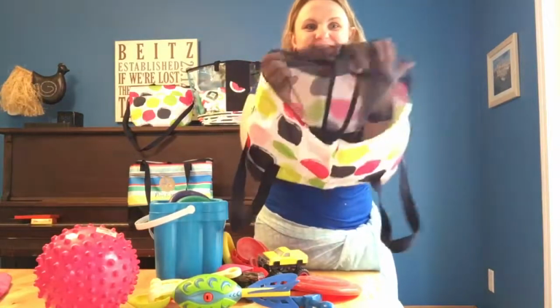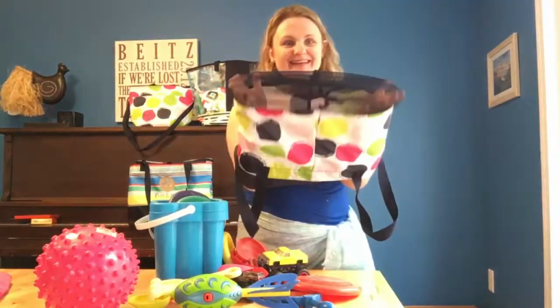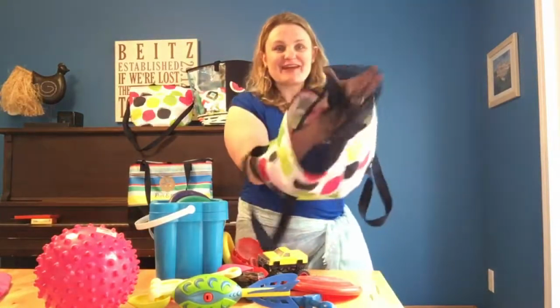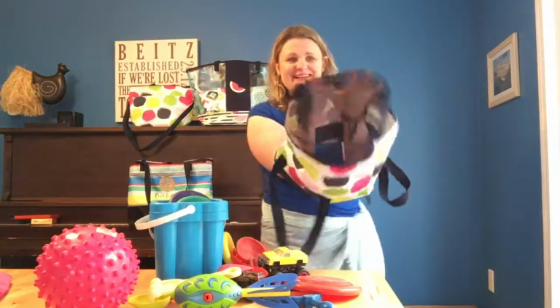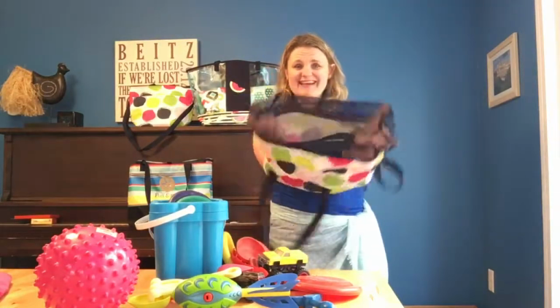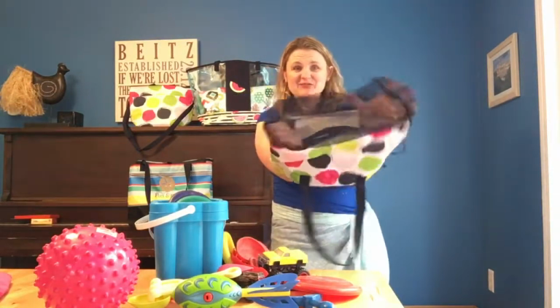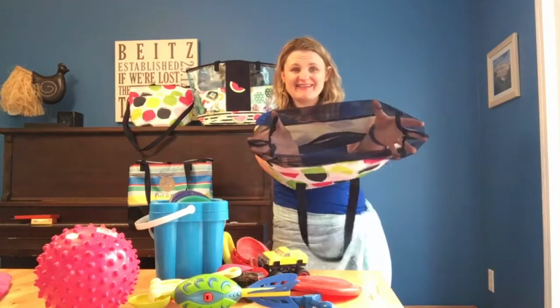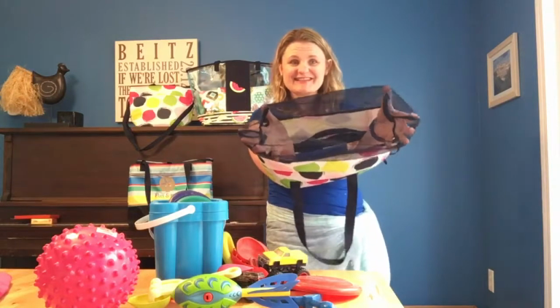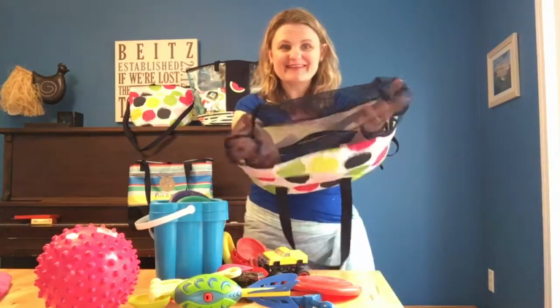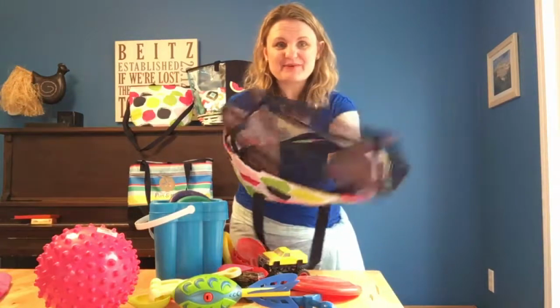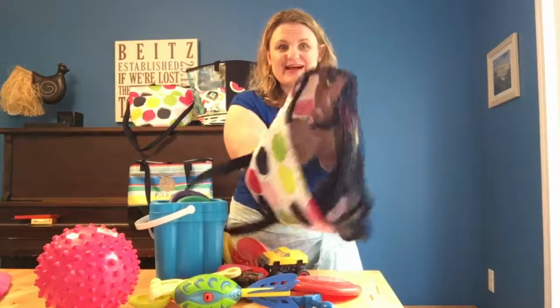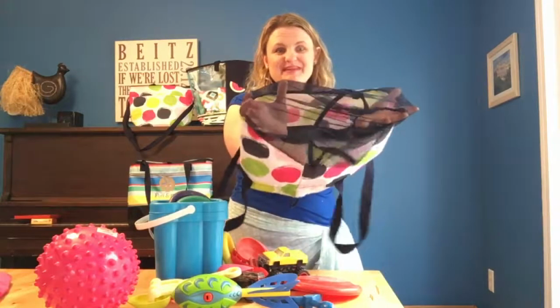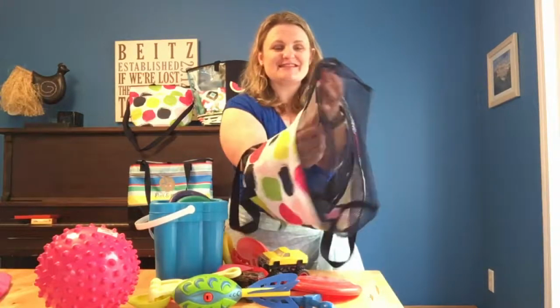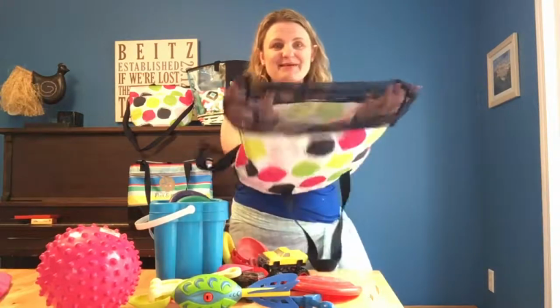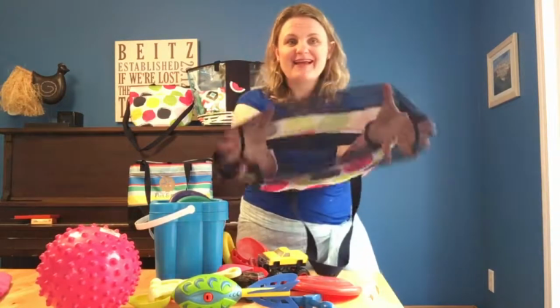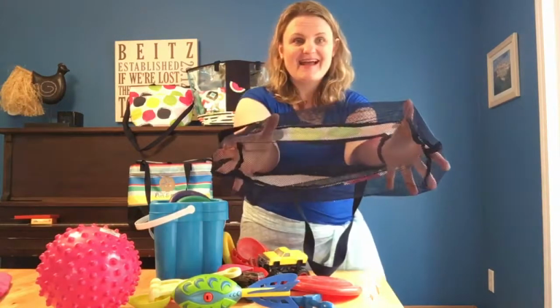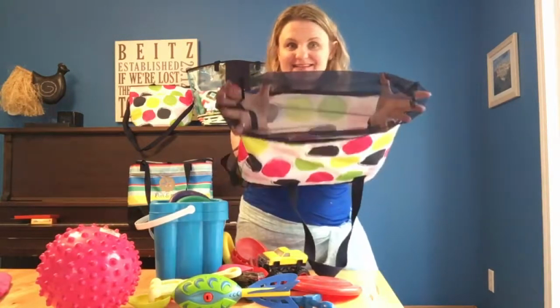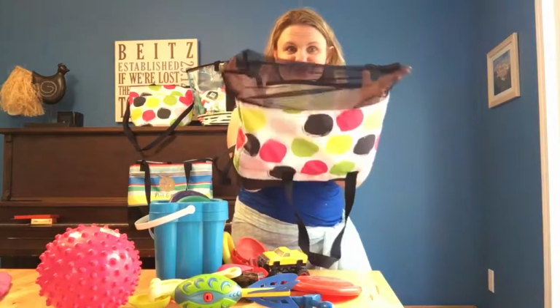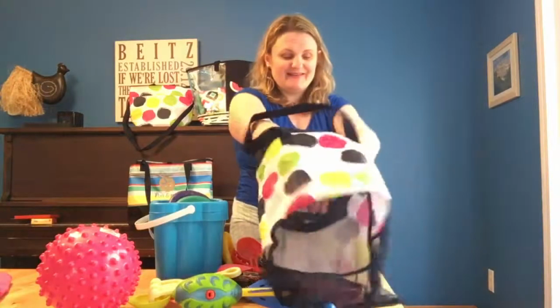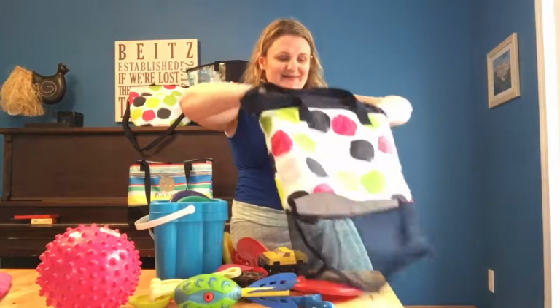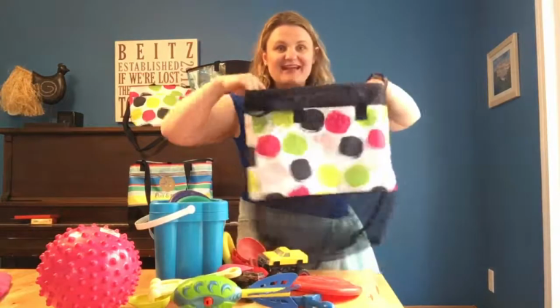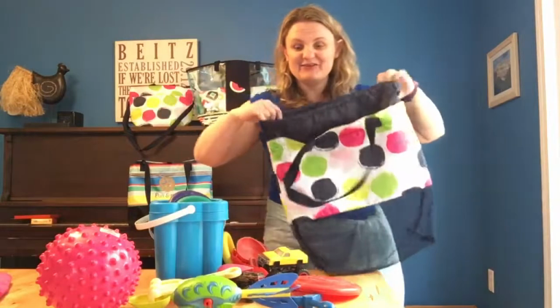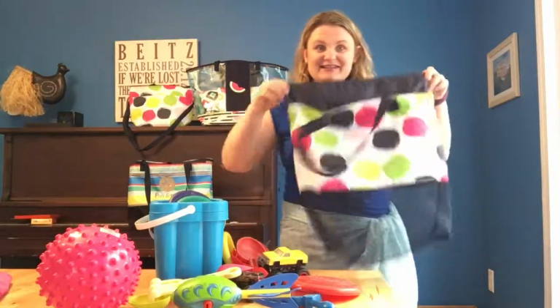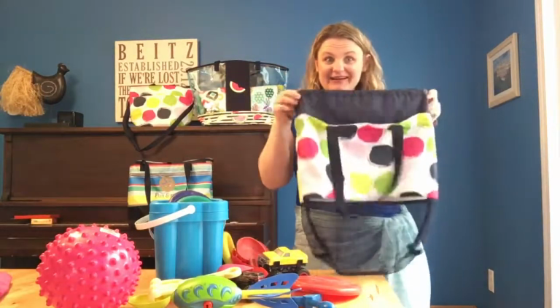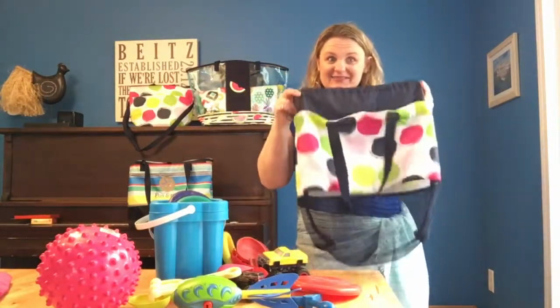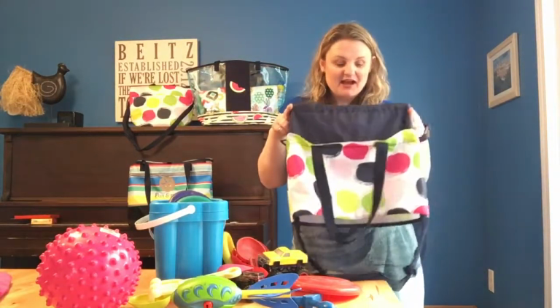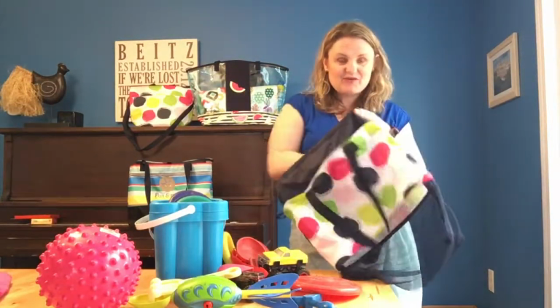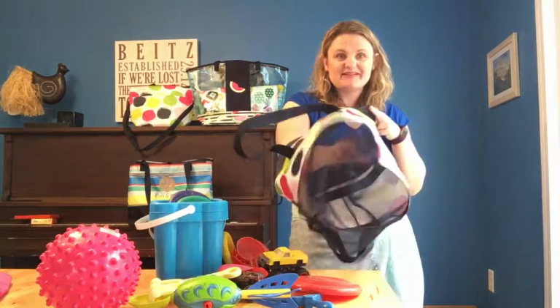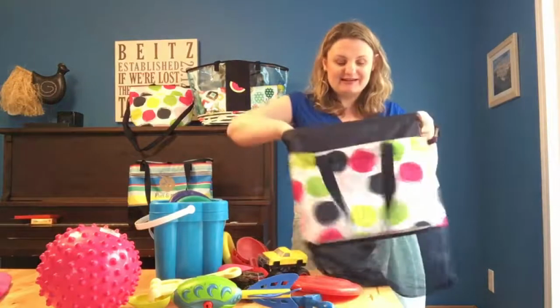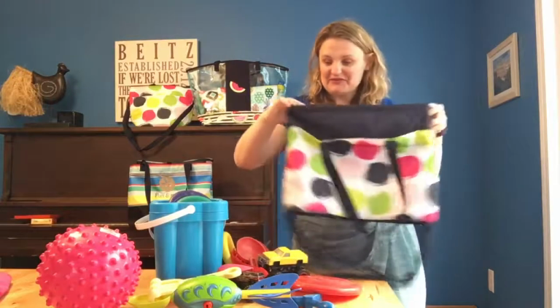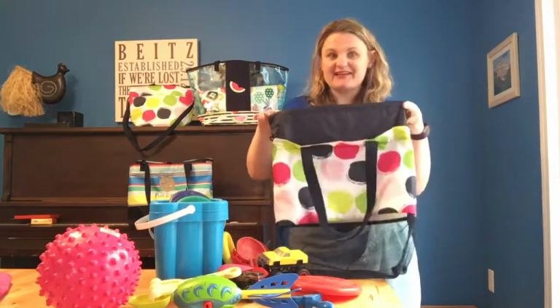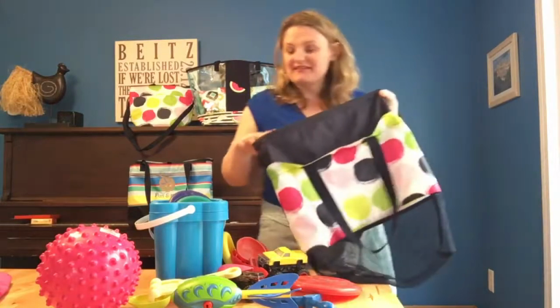So it is great for anything that gets wet or dirty when you're at the pool, at the beach, camping, anything. This is a great, great bag for anything you want to keep organized but don't want to get all gross and stuff.